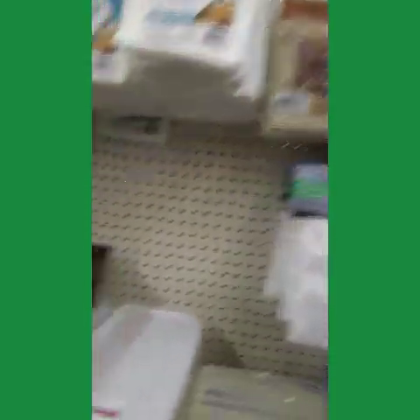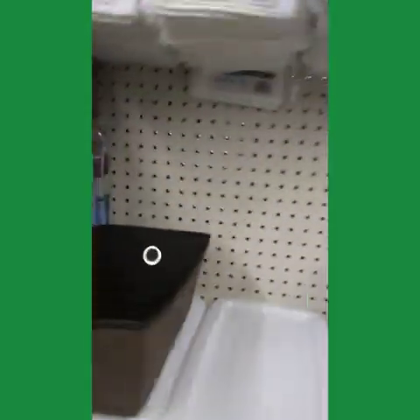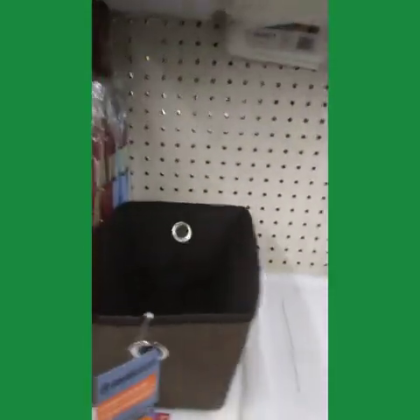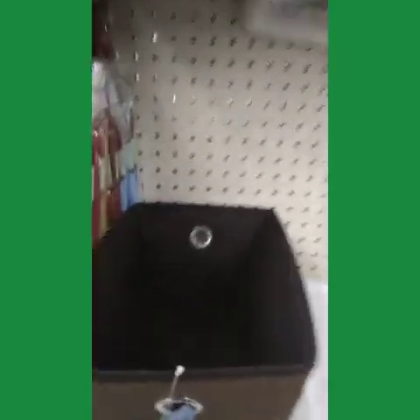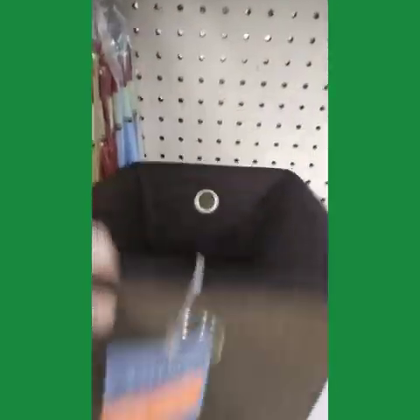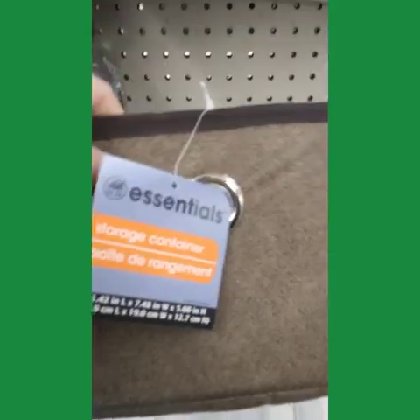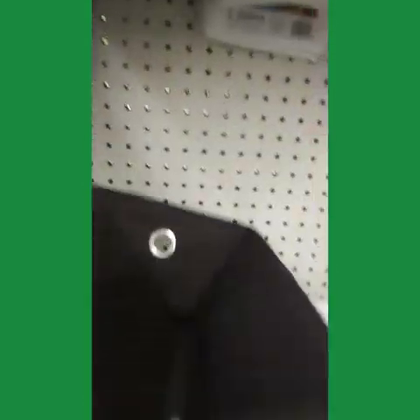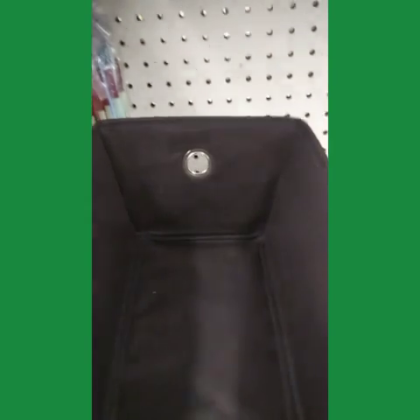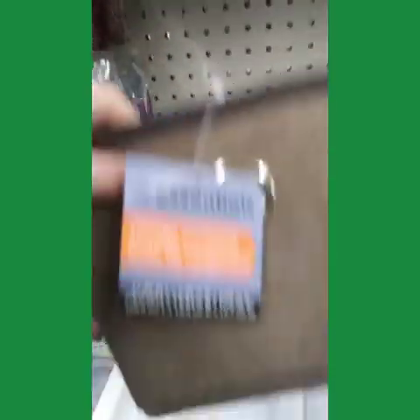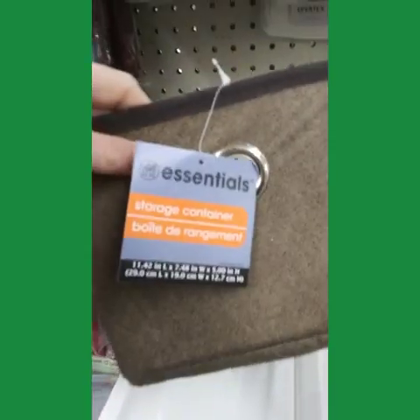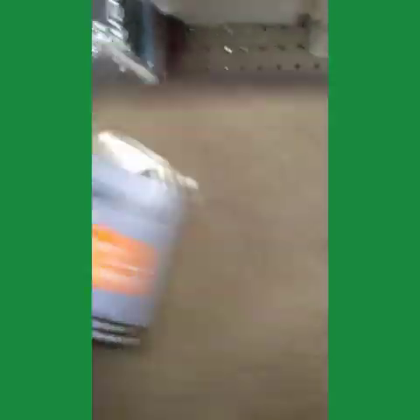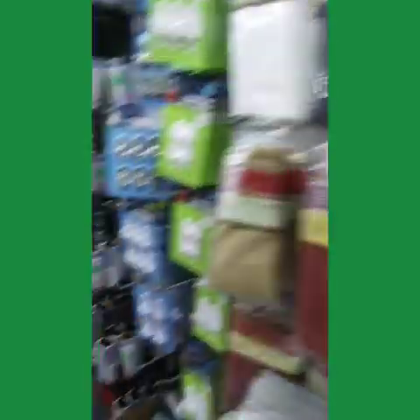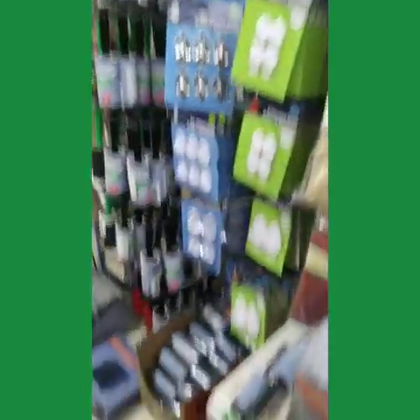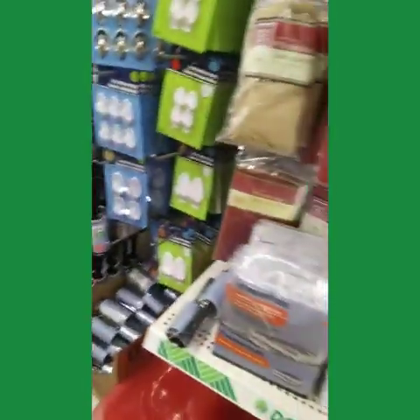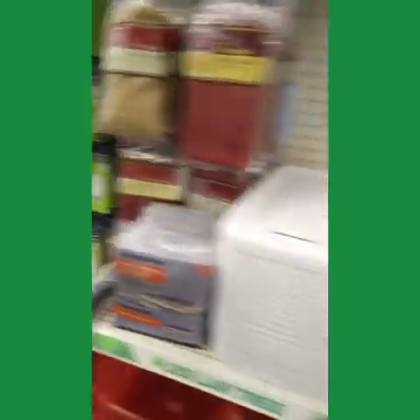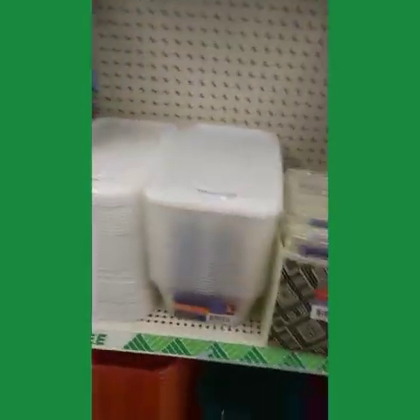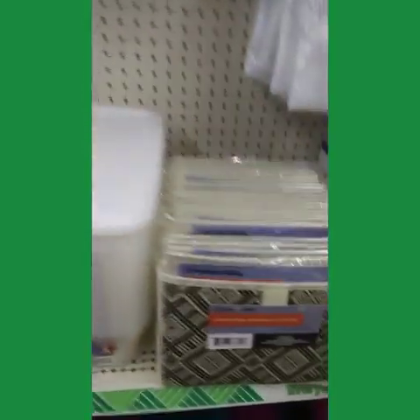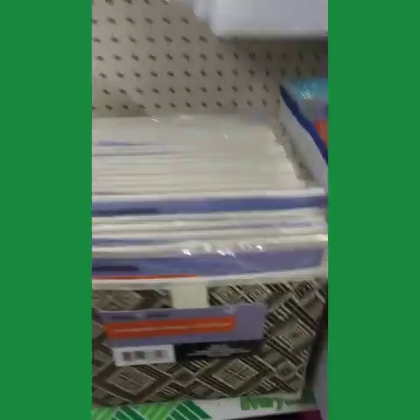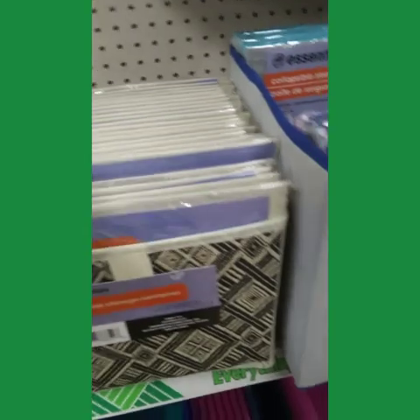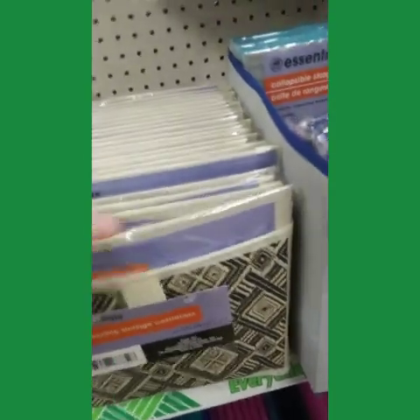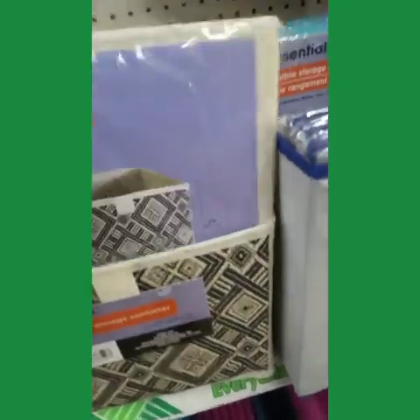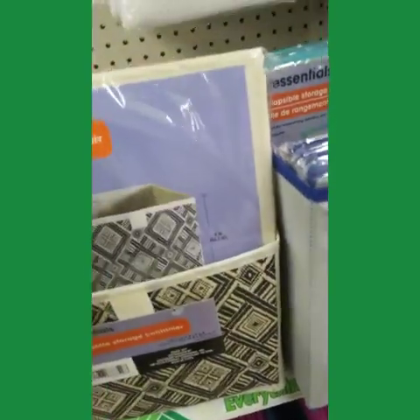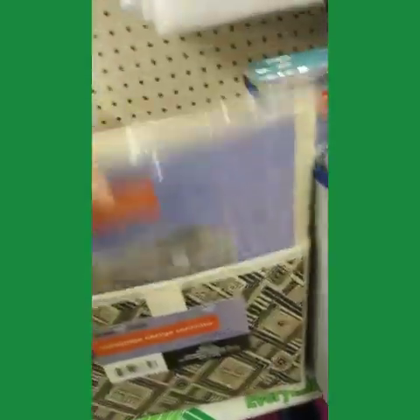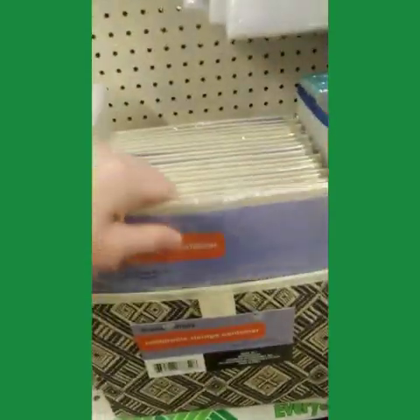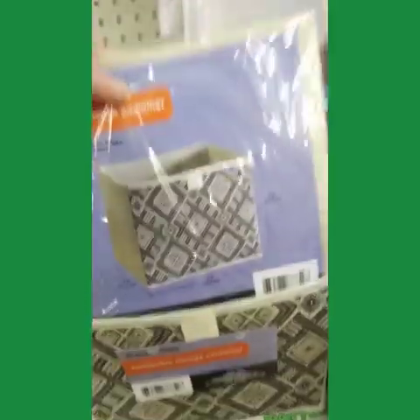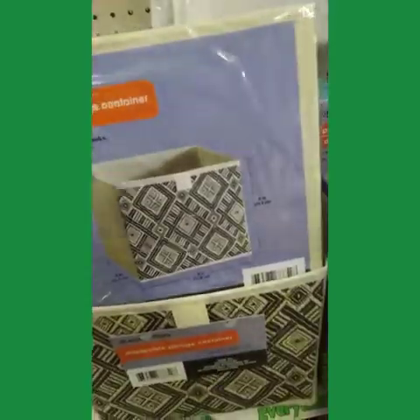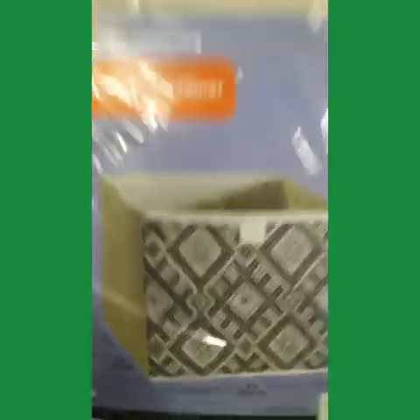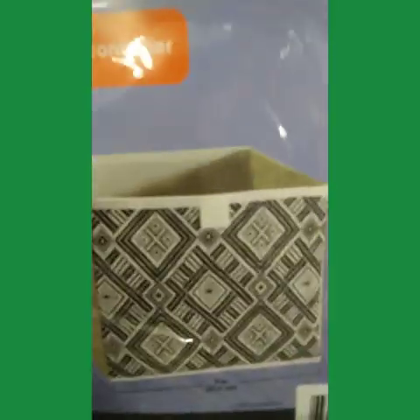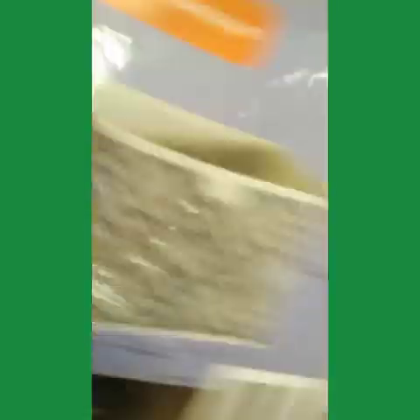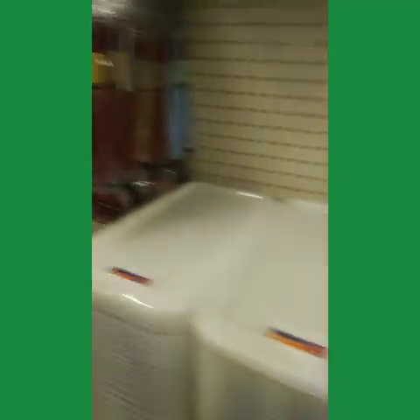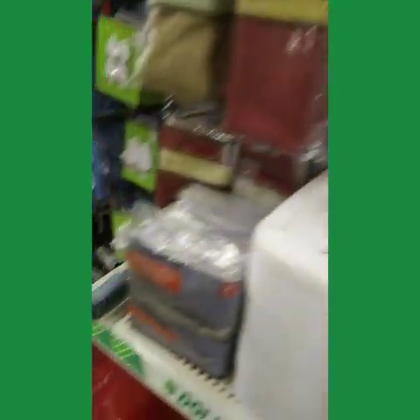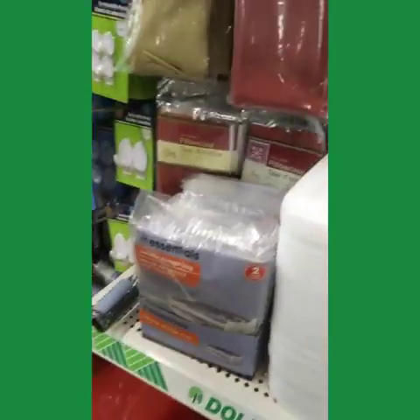Oh, these are new. I love it — perfect for the dresser. Pretty, let's see.